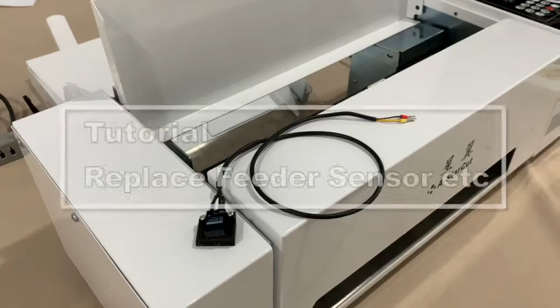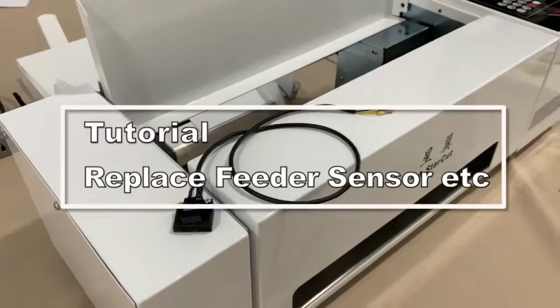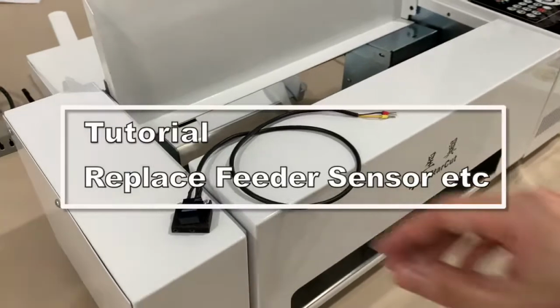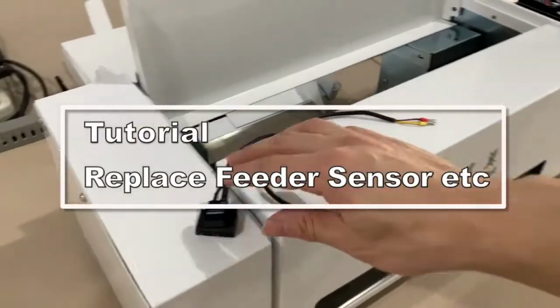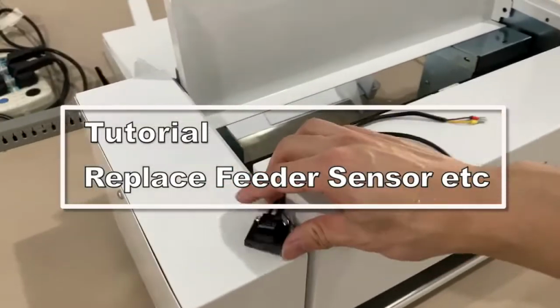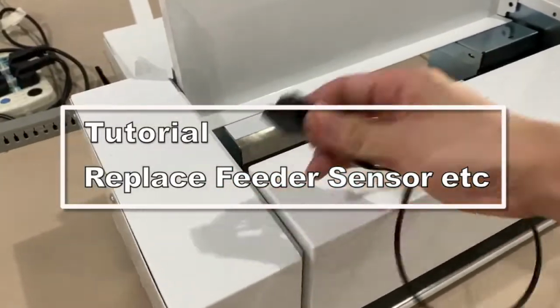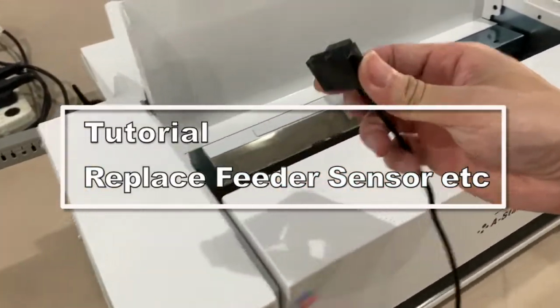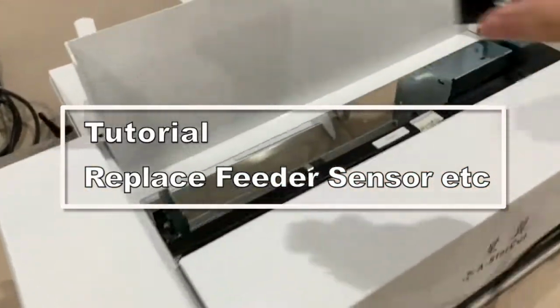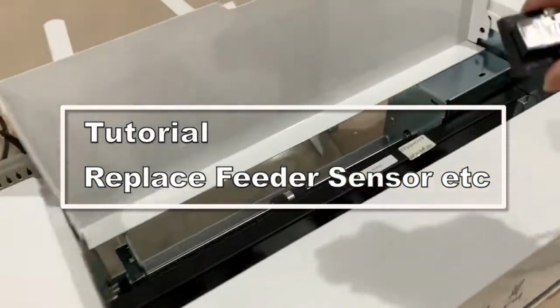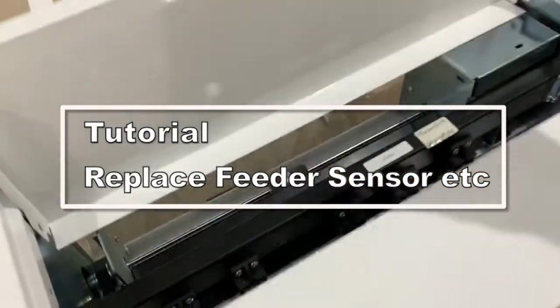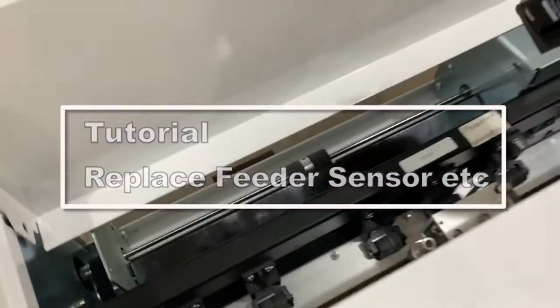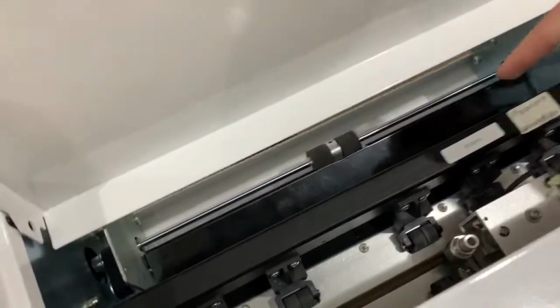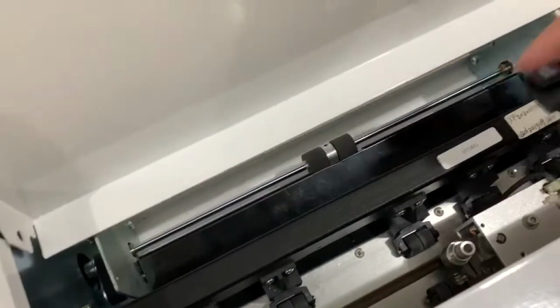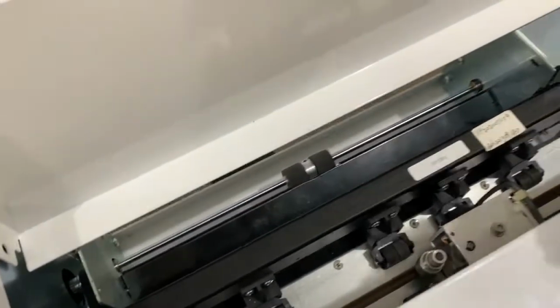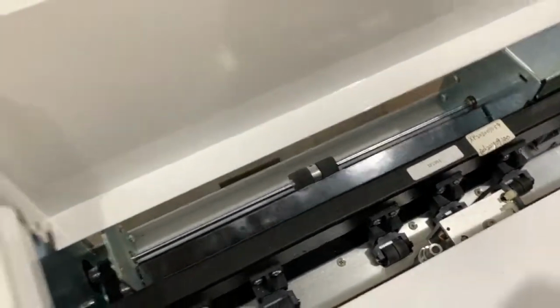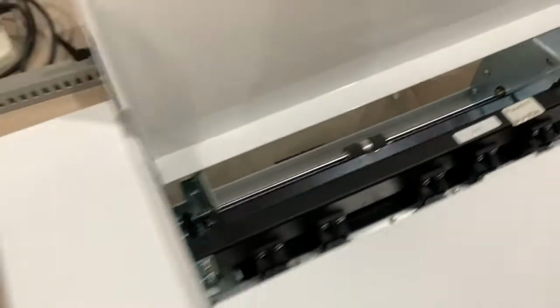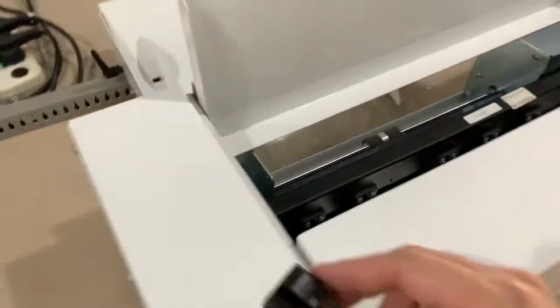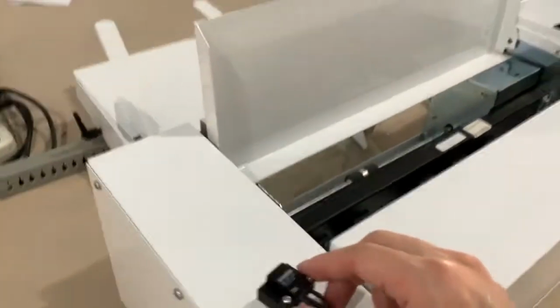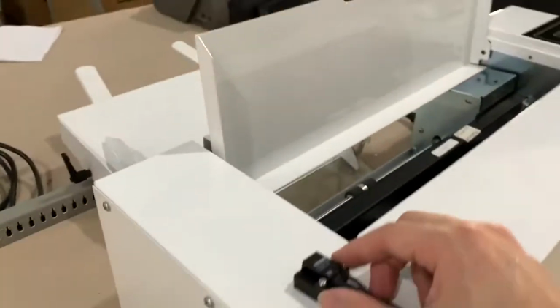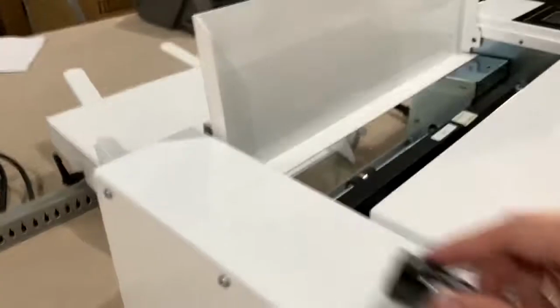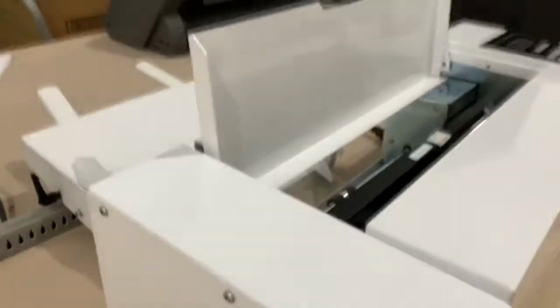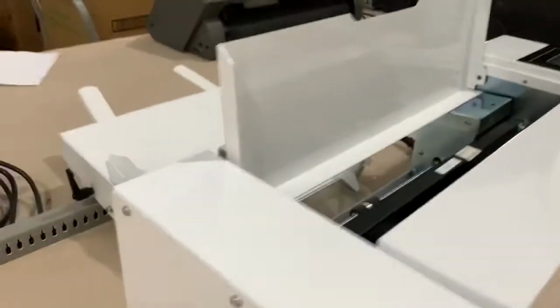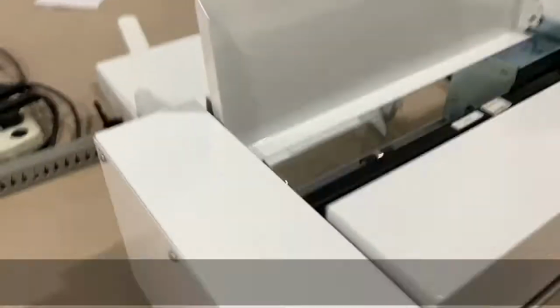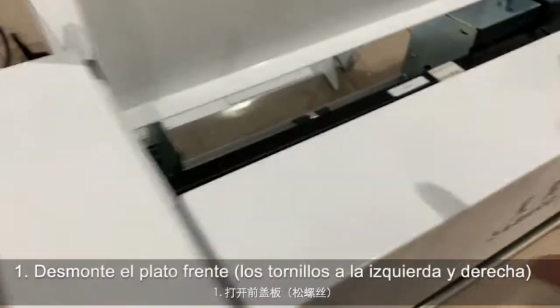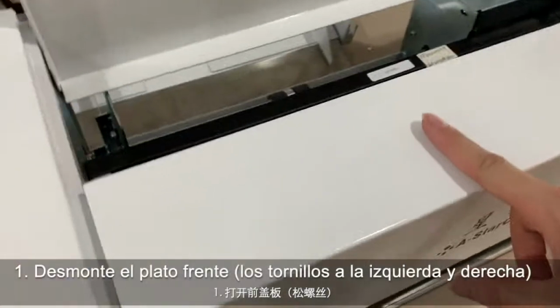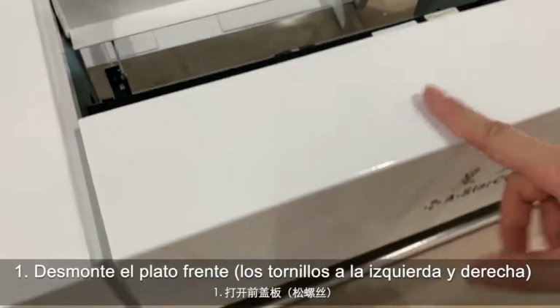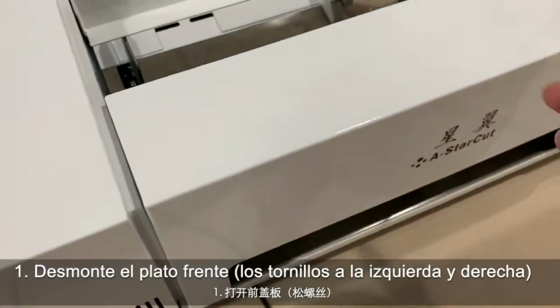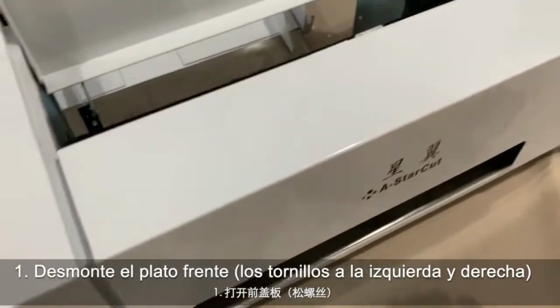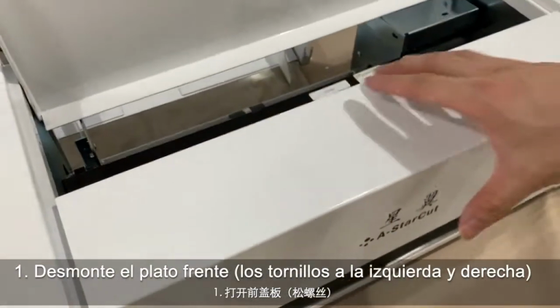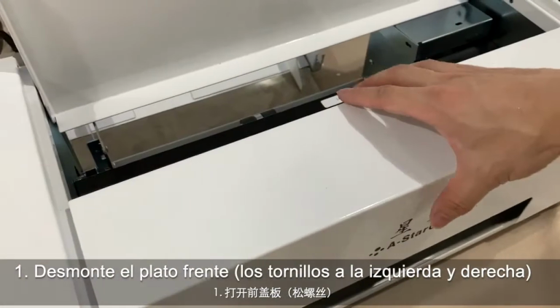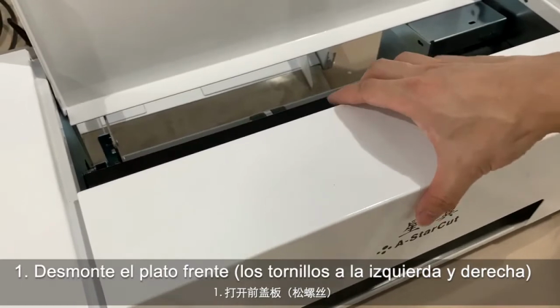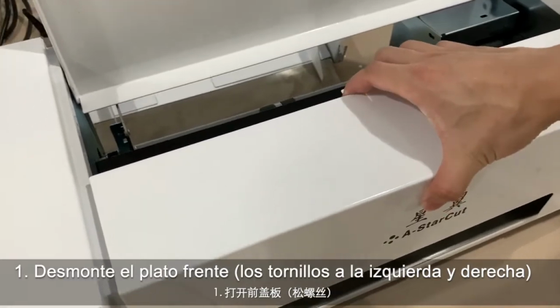Here I'm going to show you how to replace this feeder sensor. First thing we need to do is take off the front cover — I have already dismounted it.